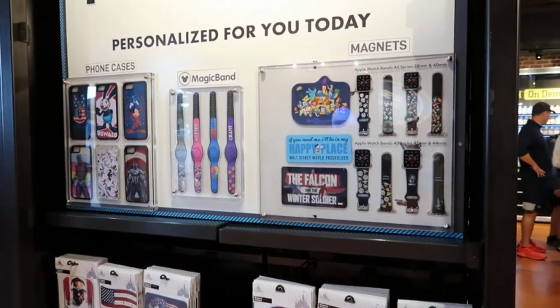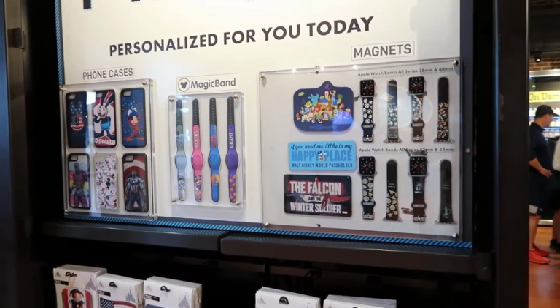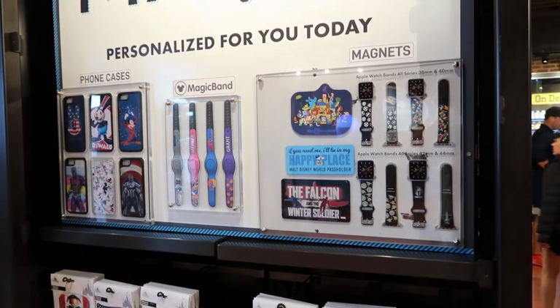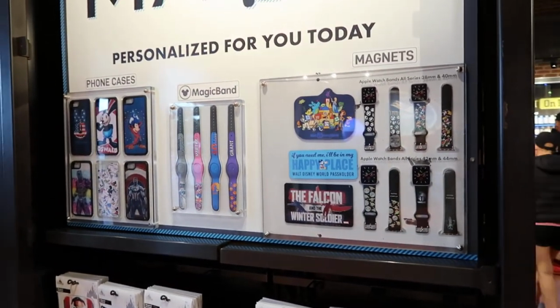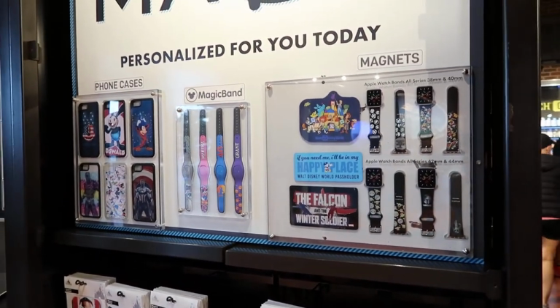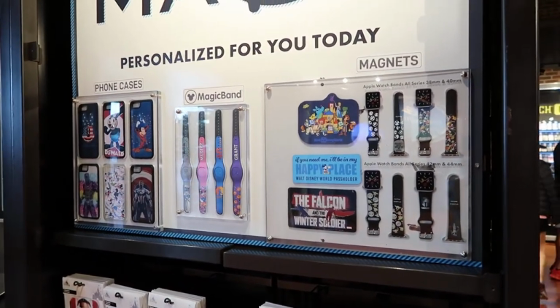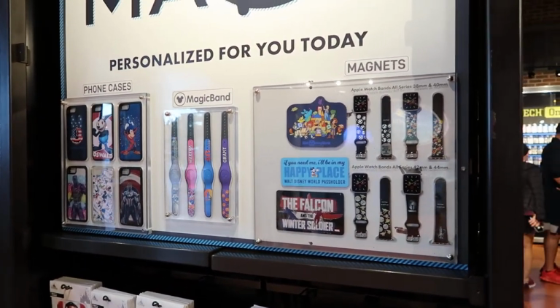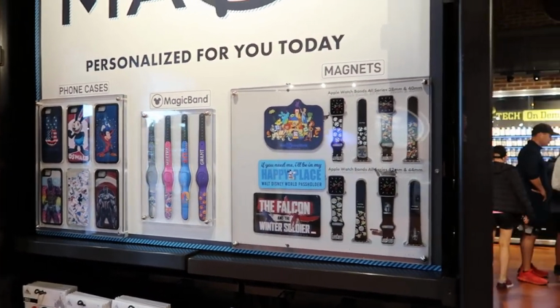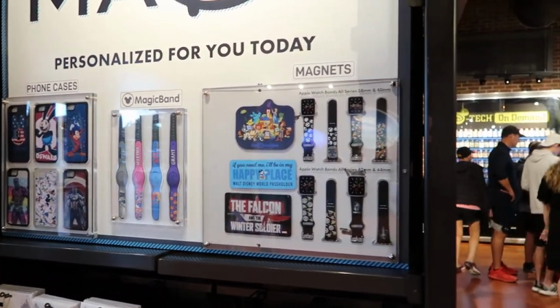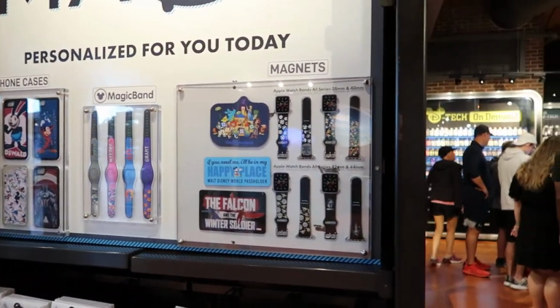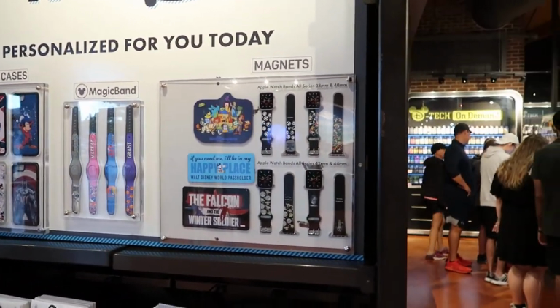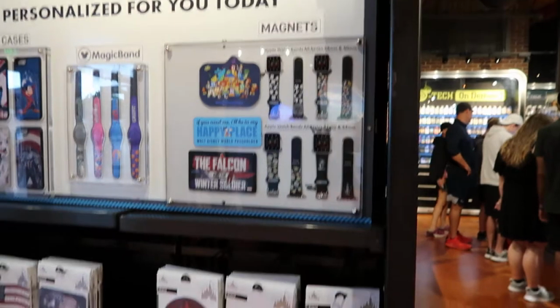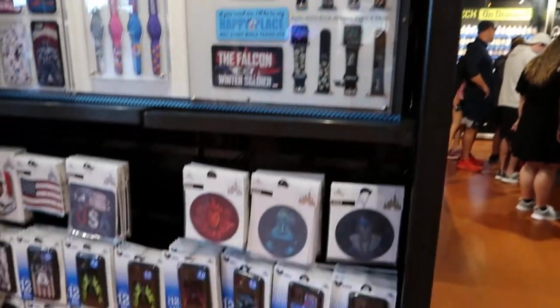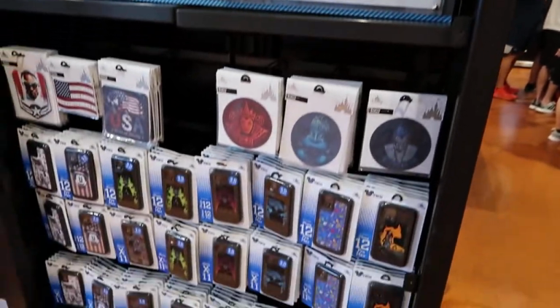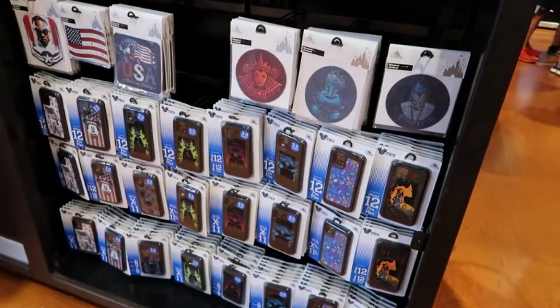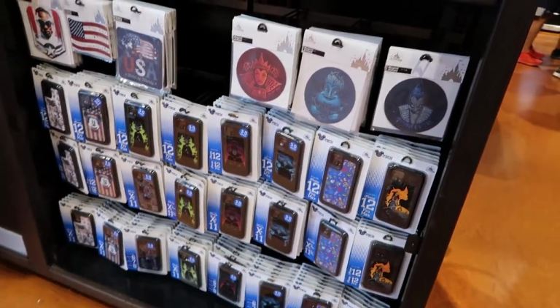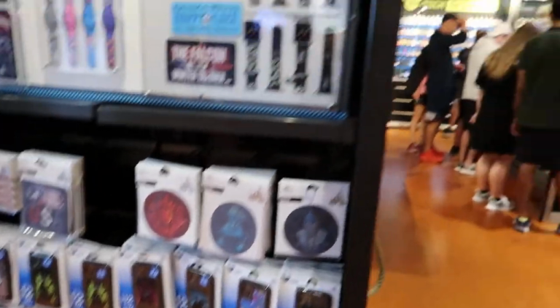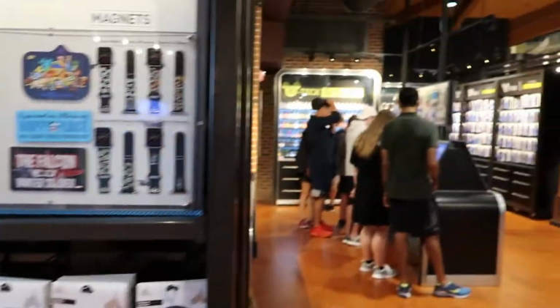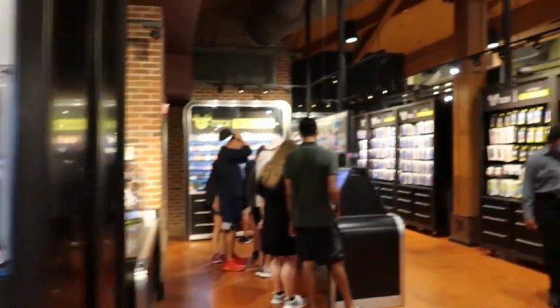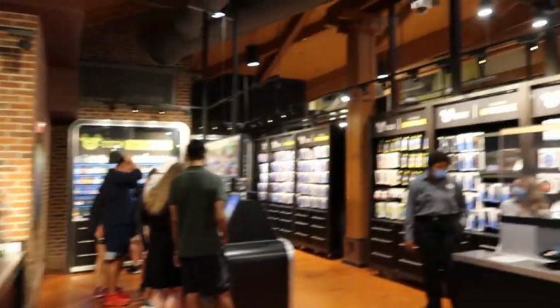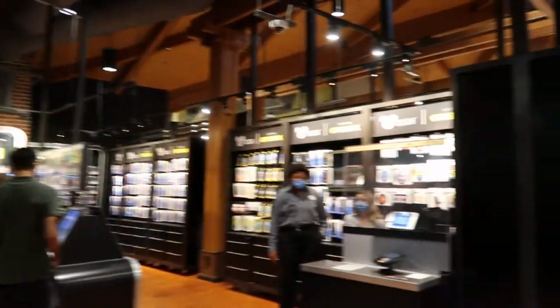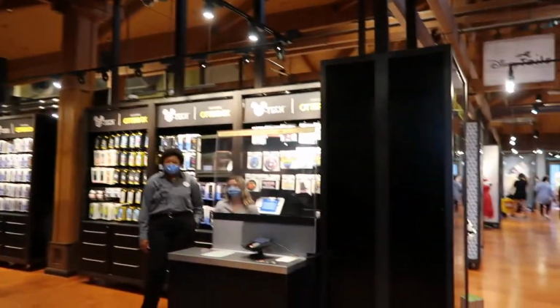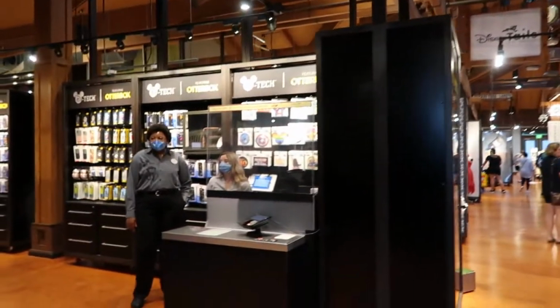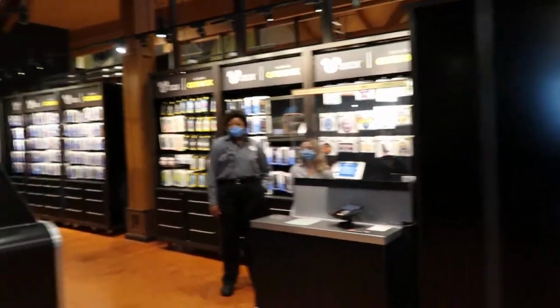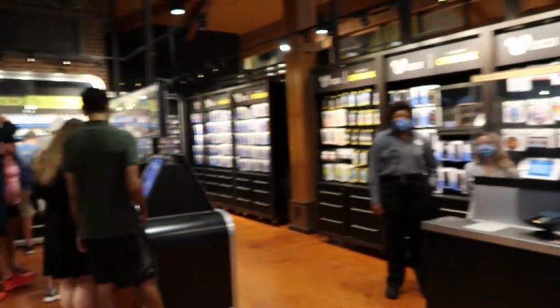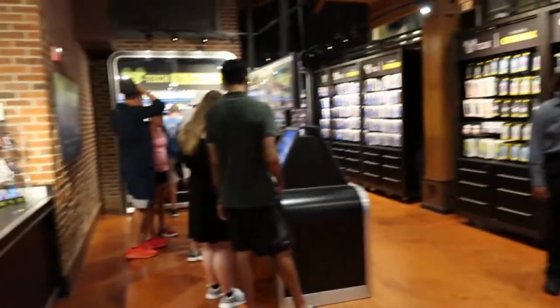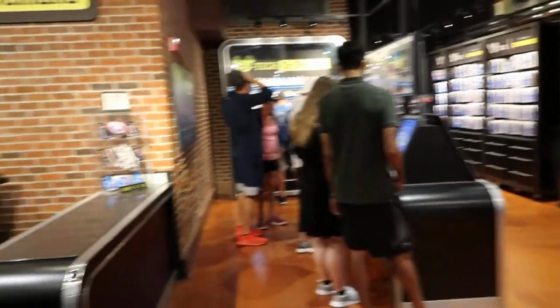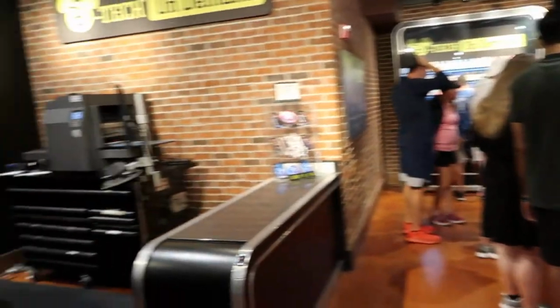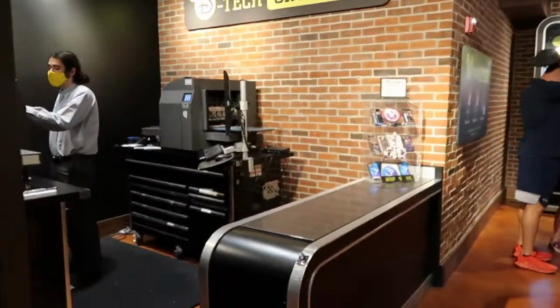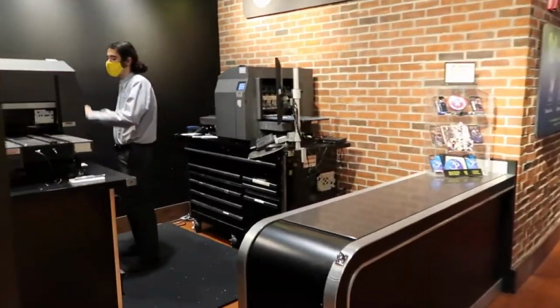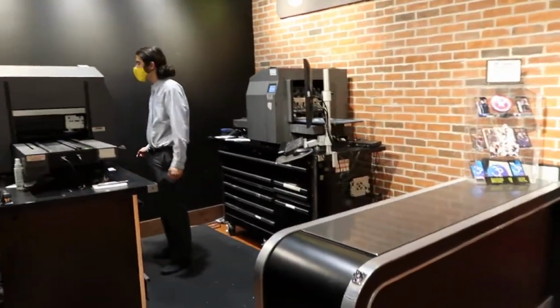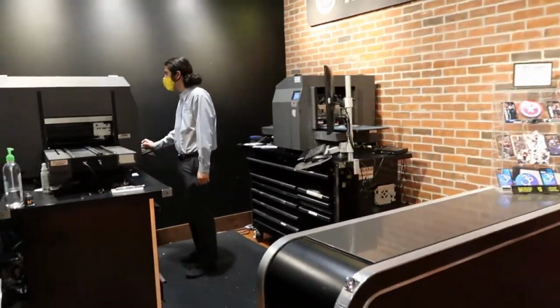I'm figuring out what to do — not just phone cases, but magic bands and magnets. I won't be doing that today, but I'm going to show you some of the things I have. And this must be where they do the personalization.